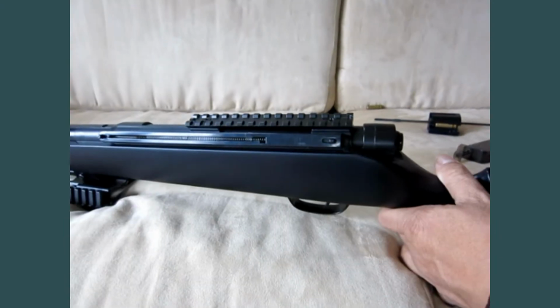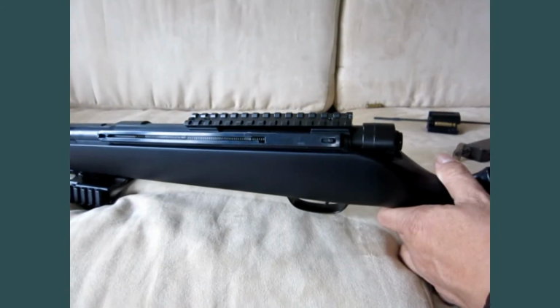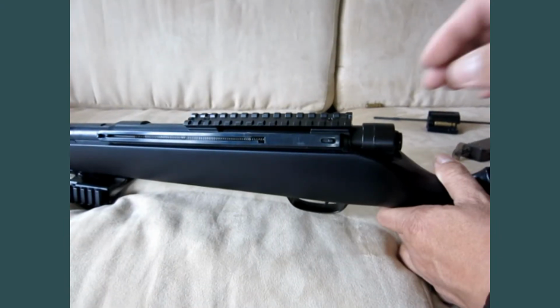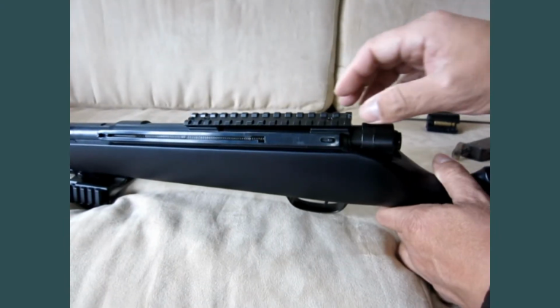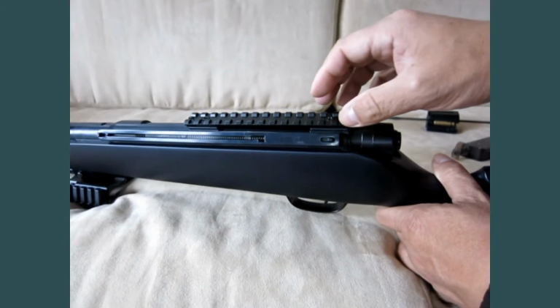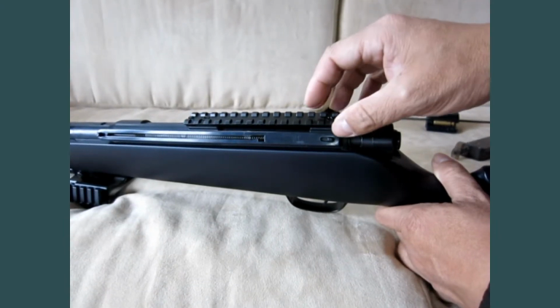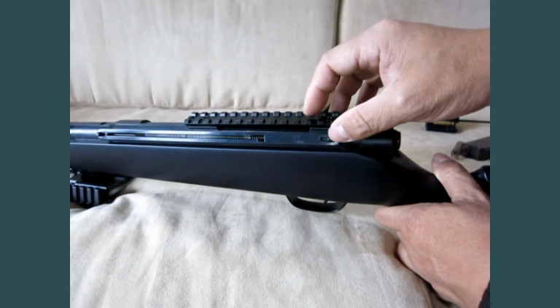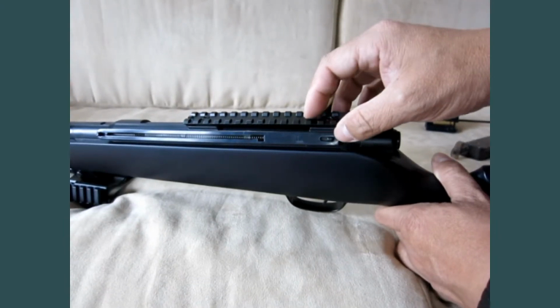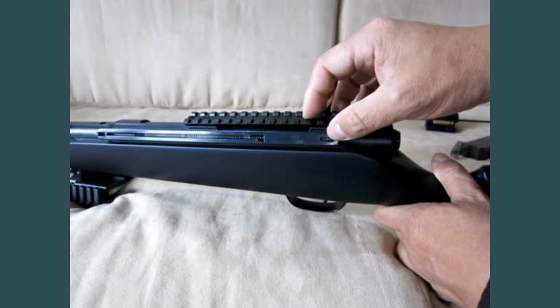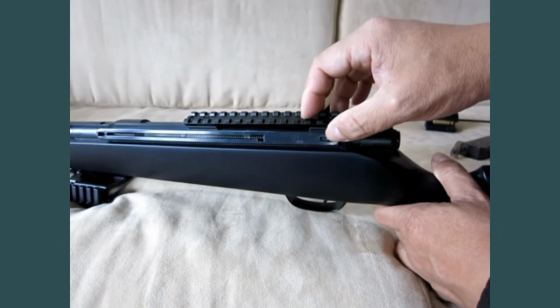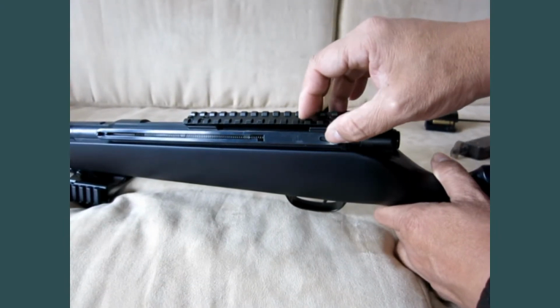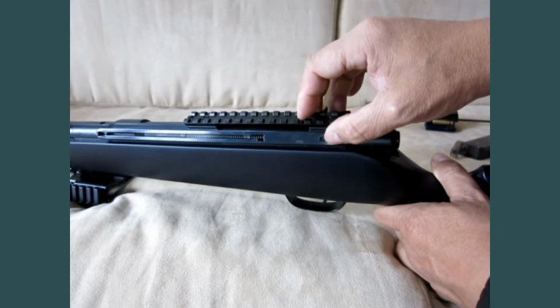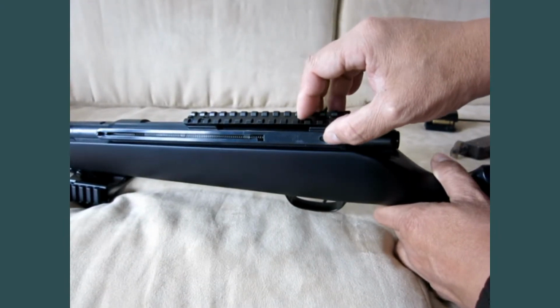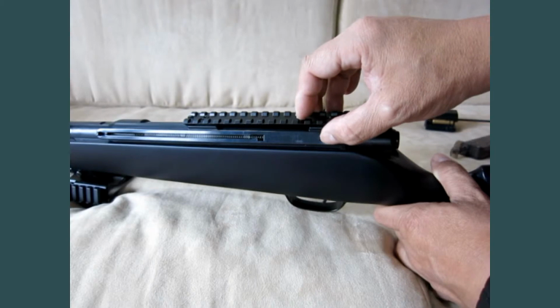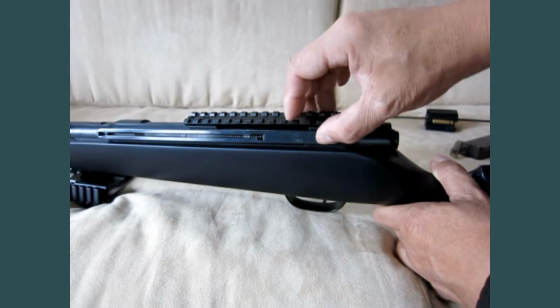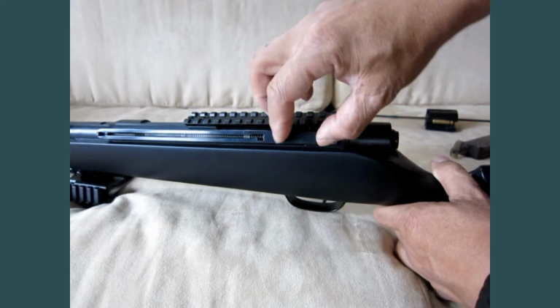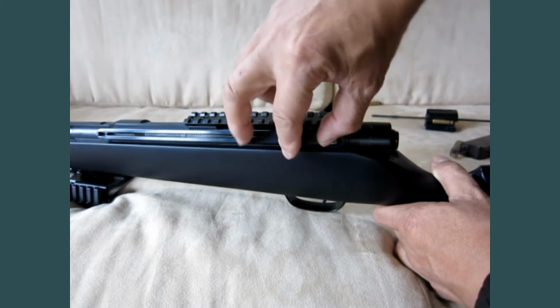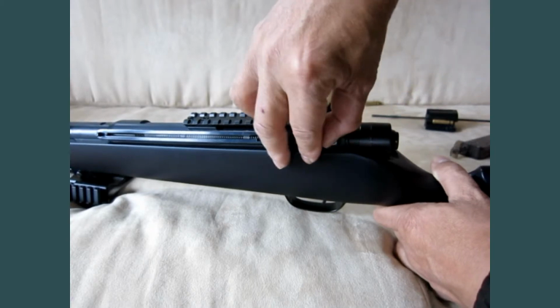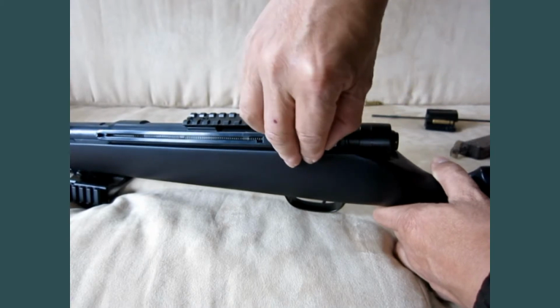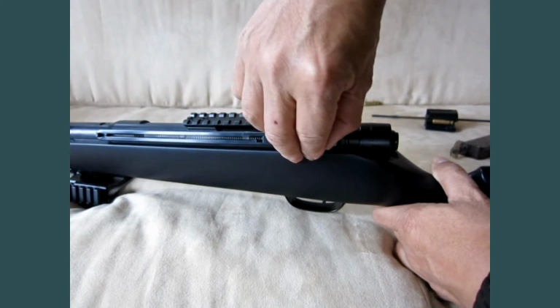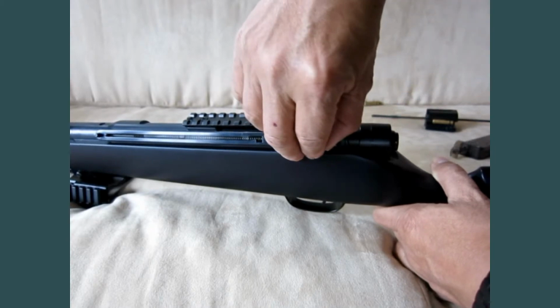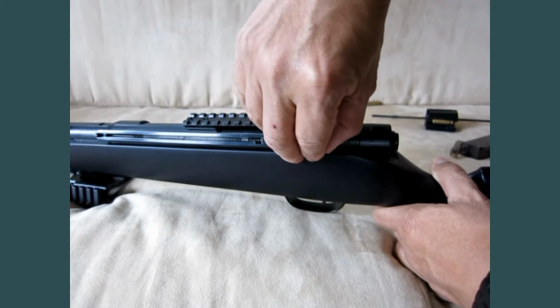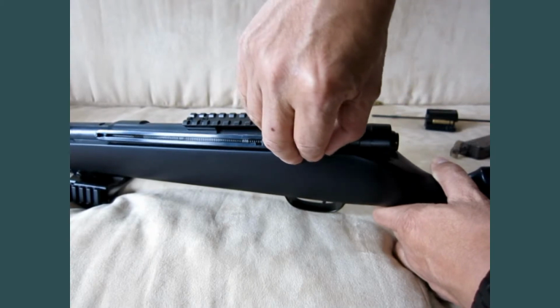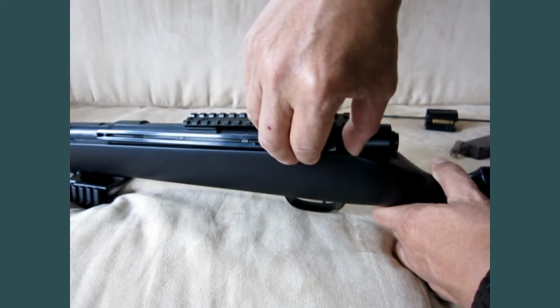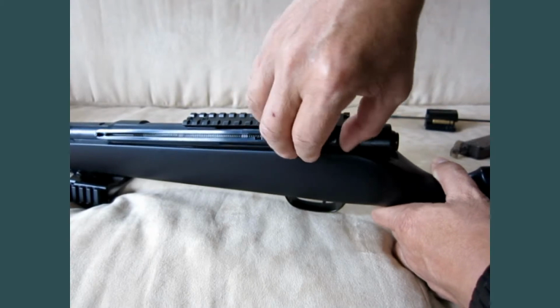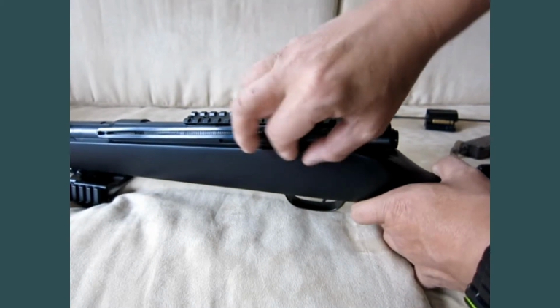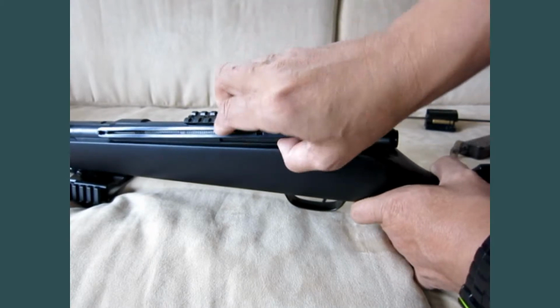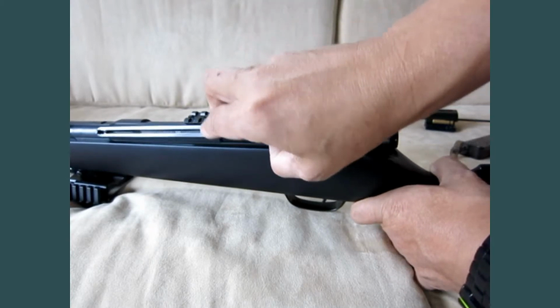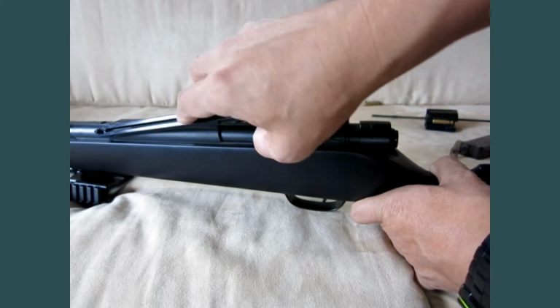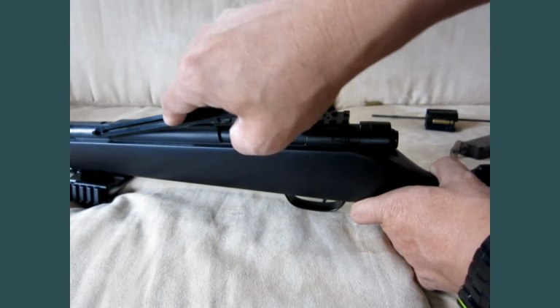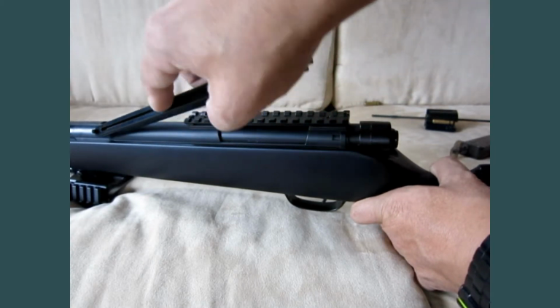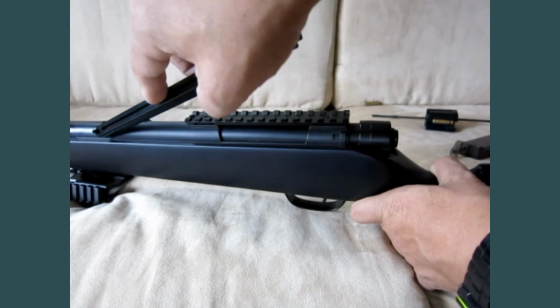To remove the stick magazine, reverse the process. Squeeze the bottom, lock first, then remove it.